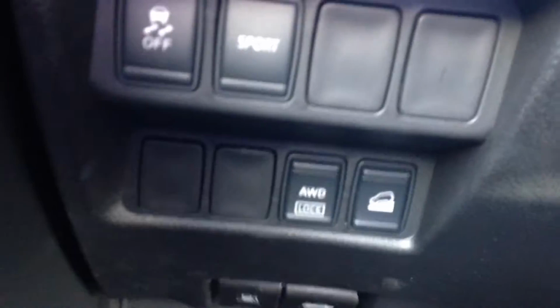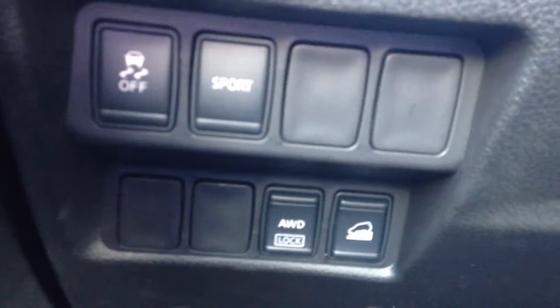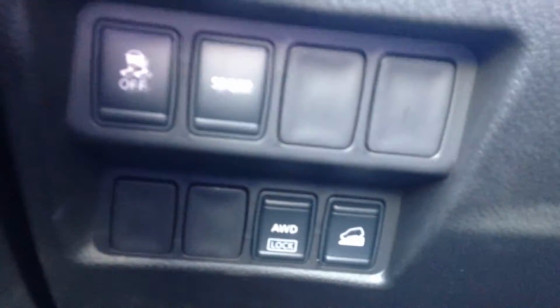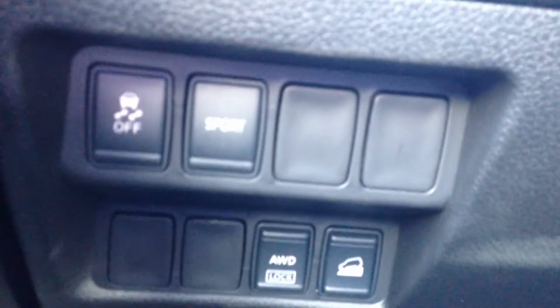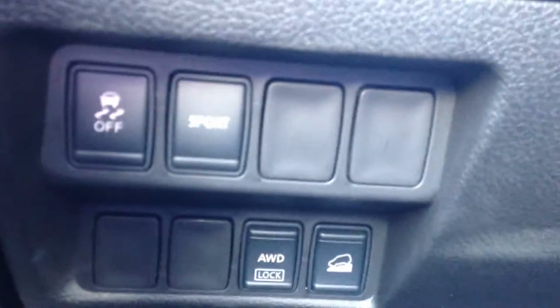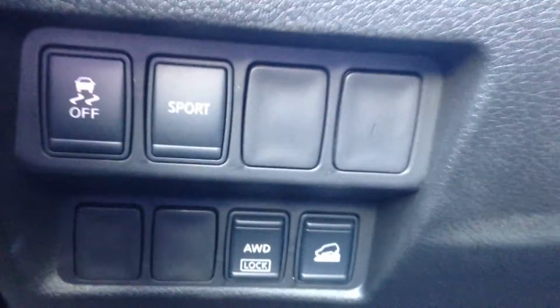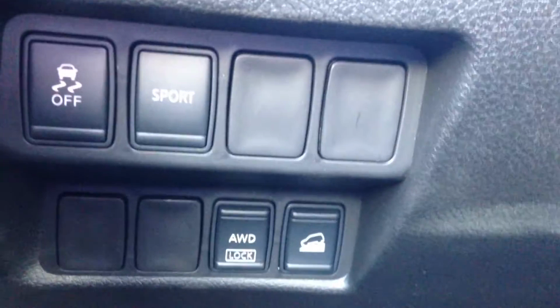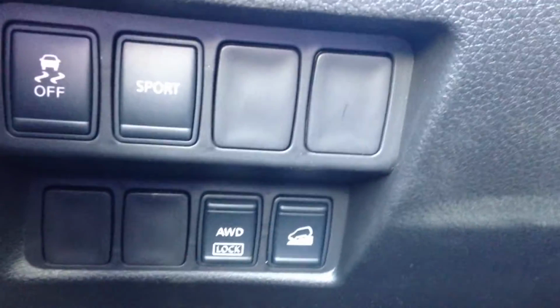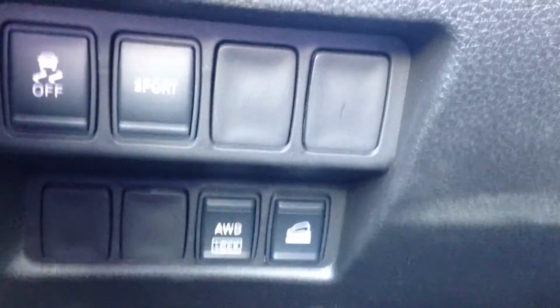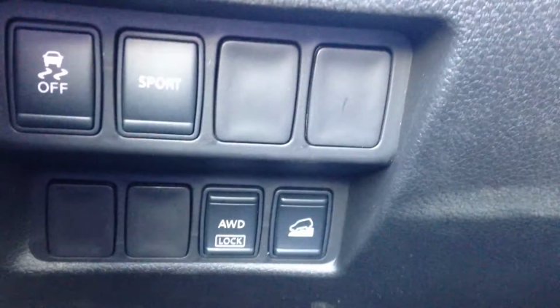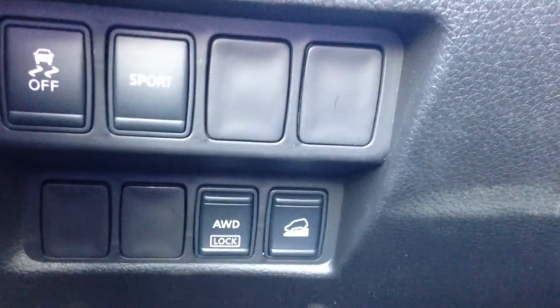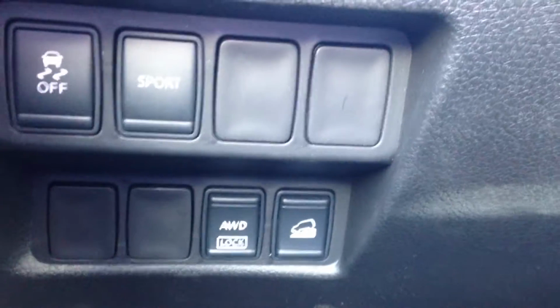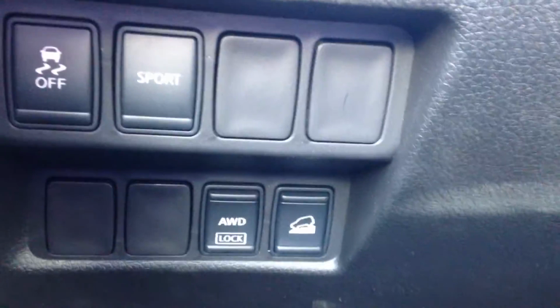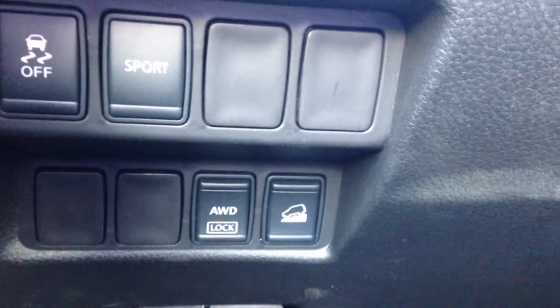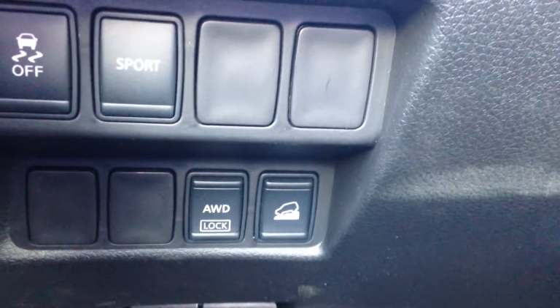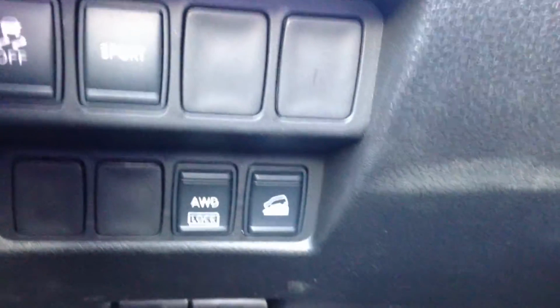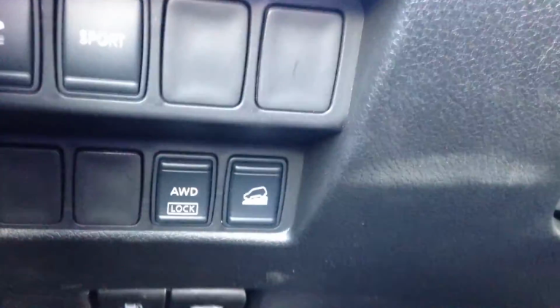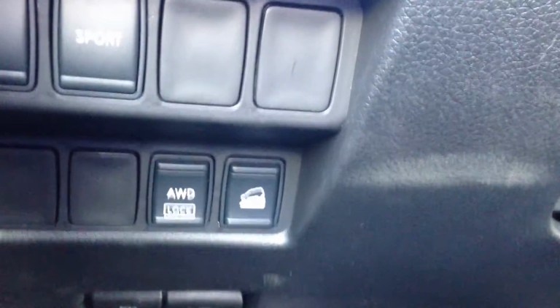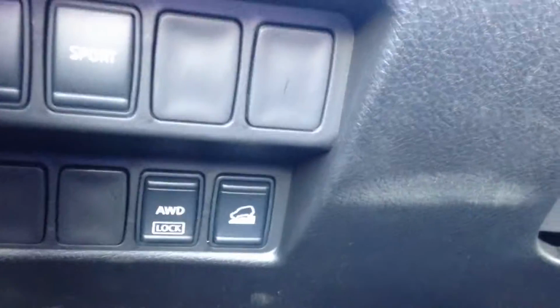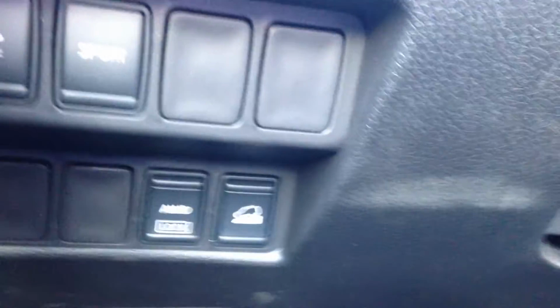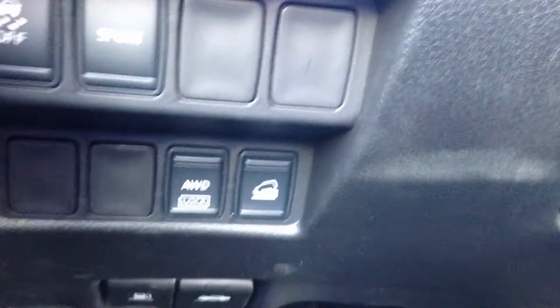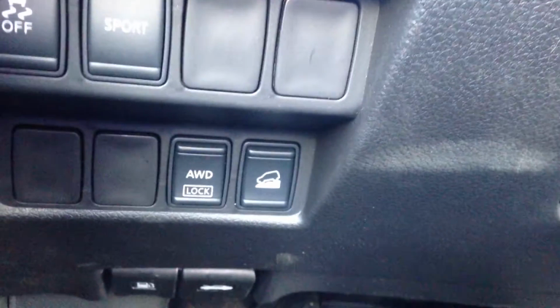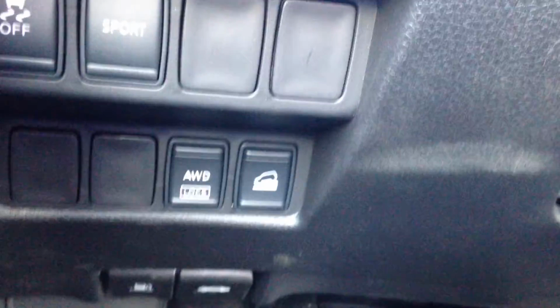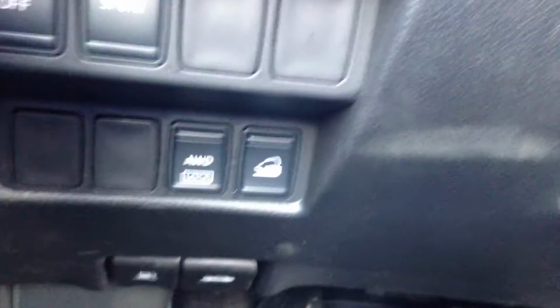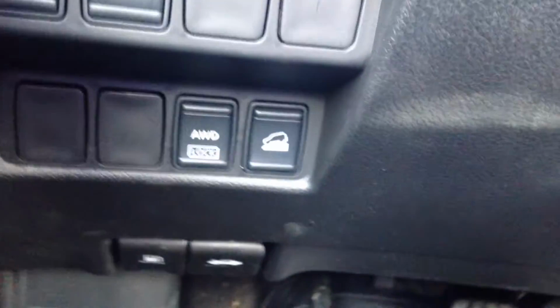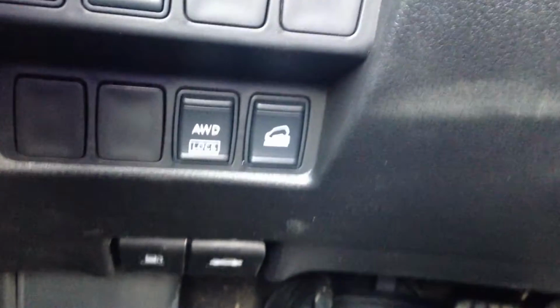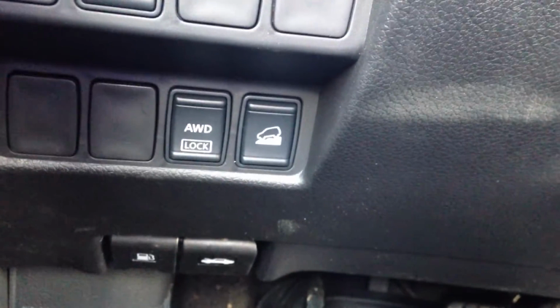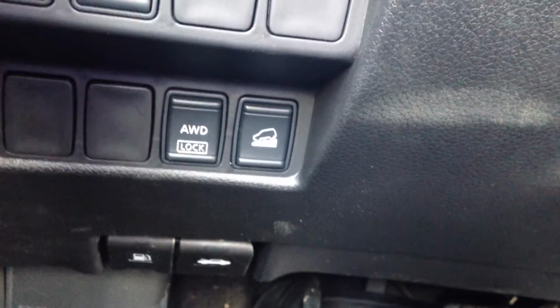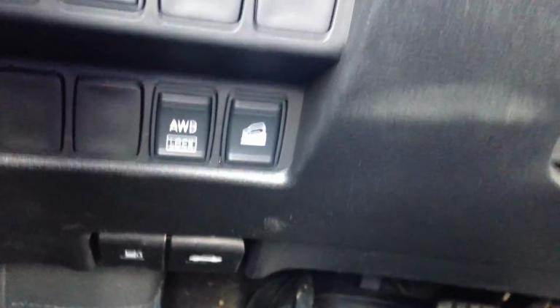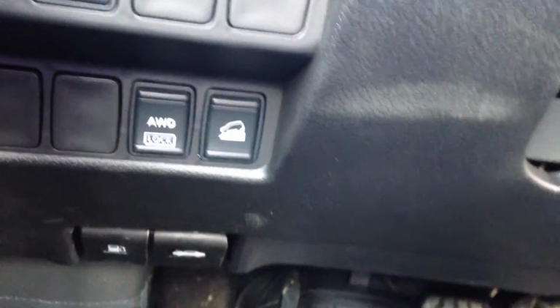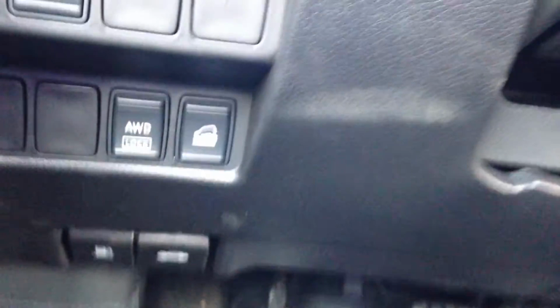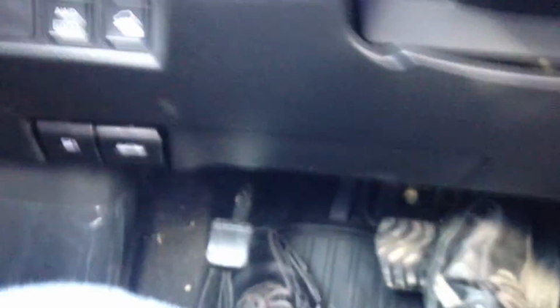Down here we have your traction control and your sport mode. The sport mode just tunes the transmission a little bit for a little more pick-up and go. You do have your all-wheel drive lock, as well as the downhill descent control.